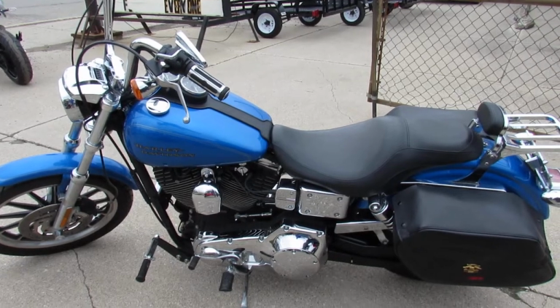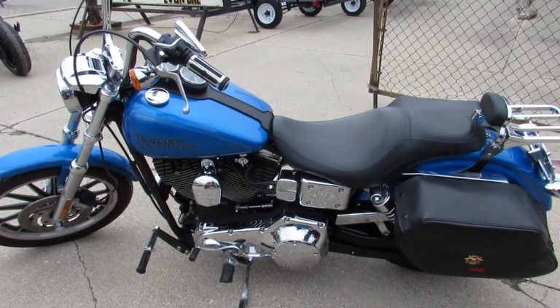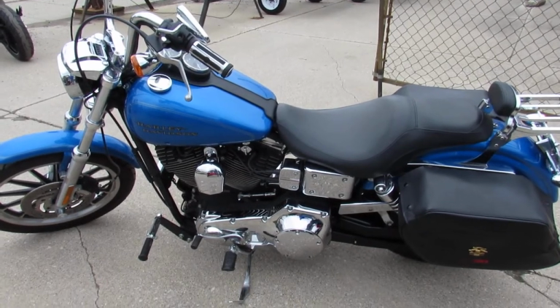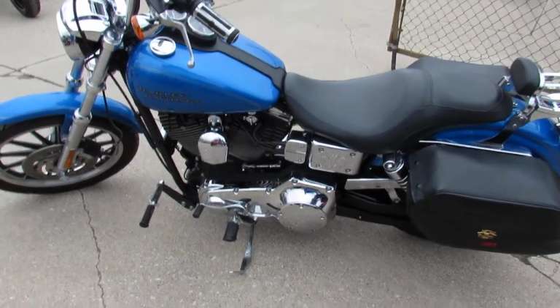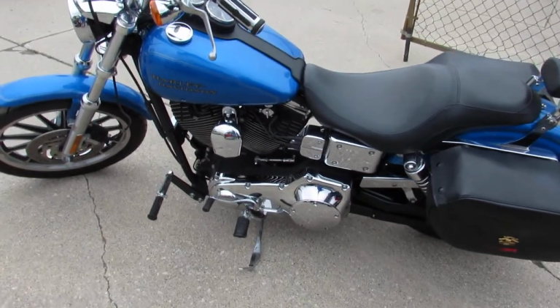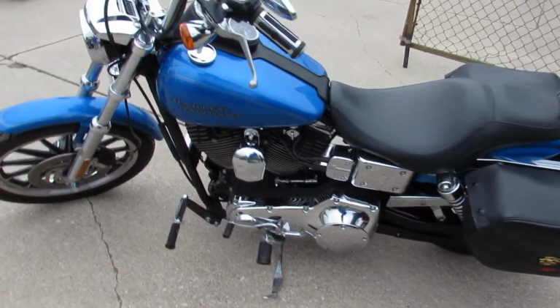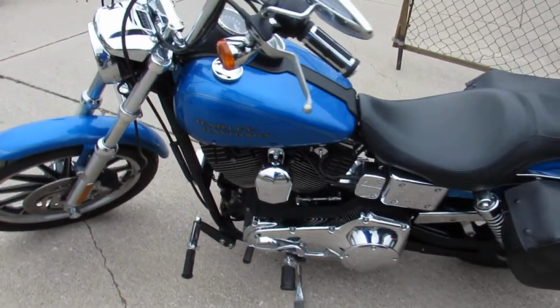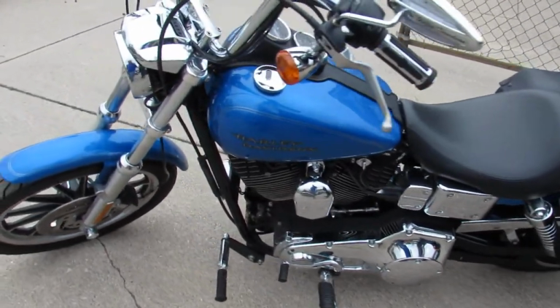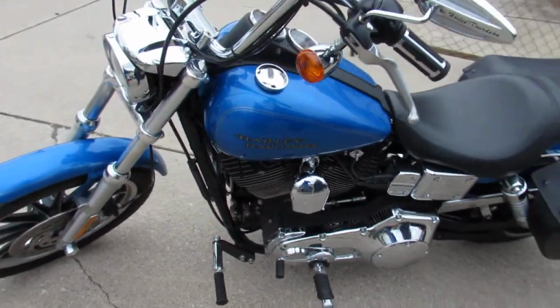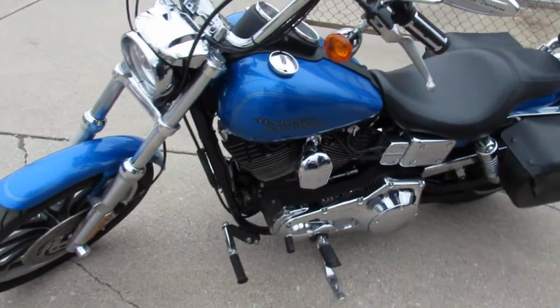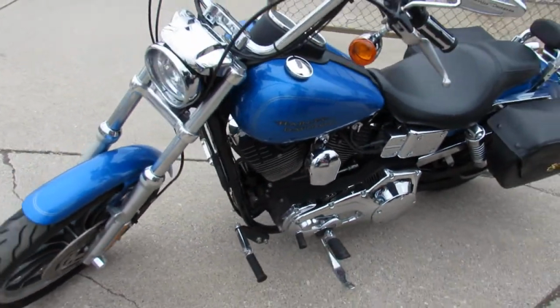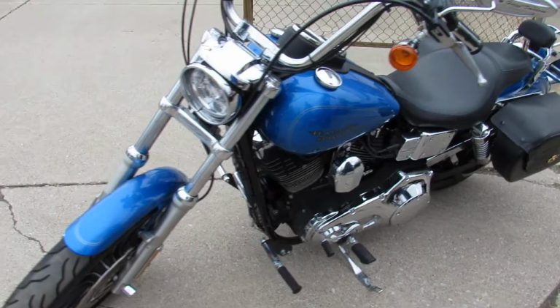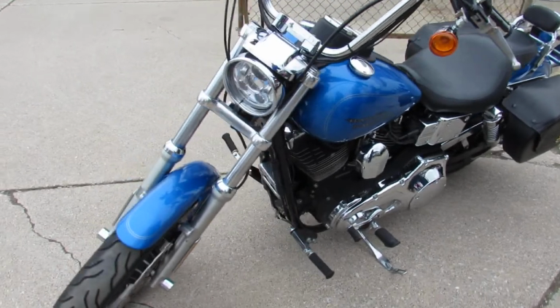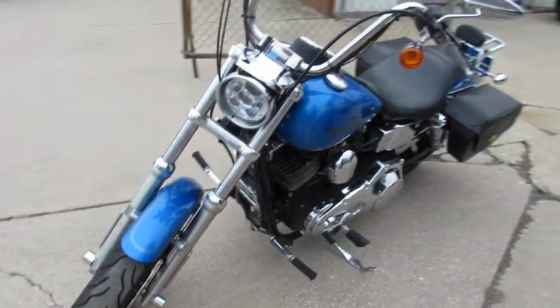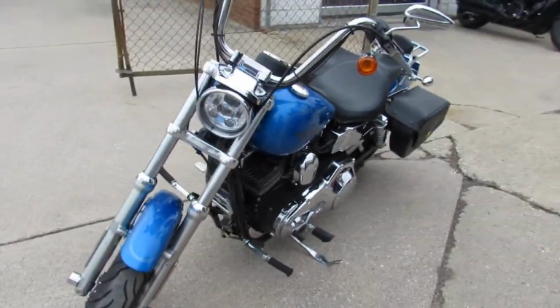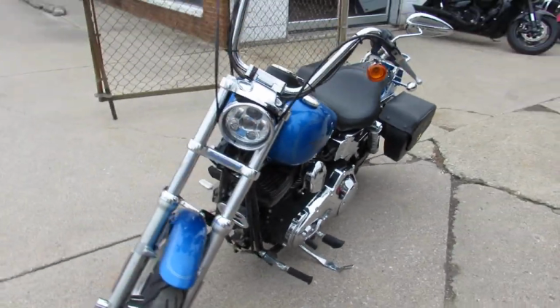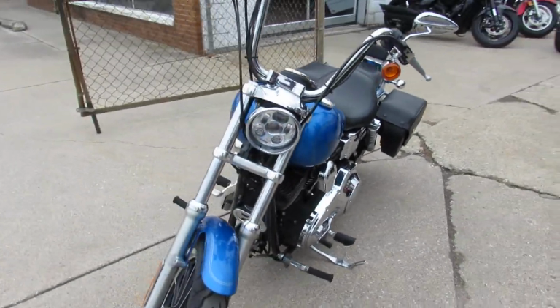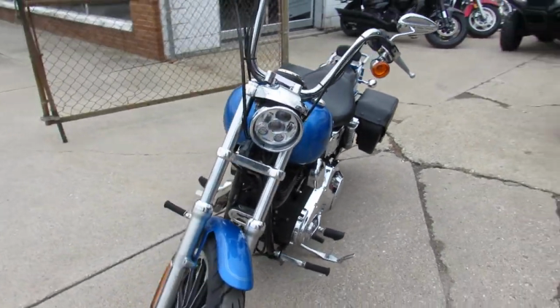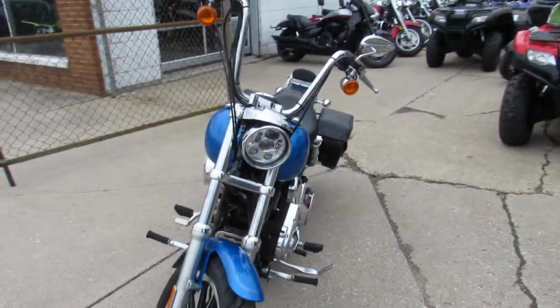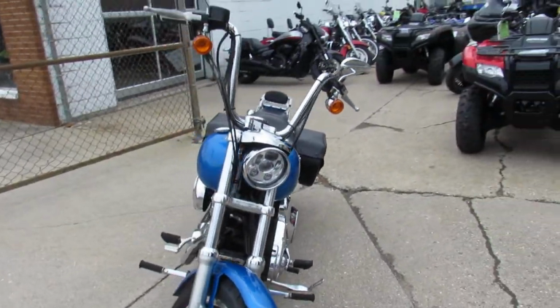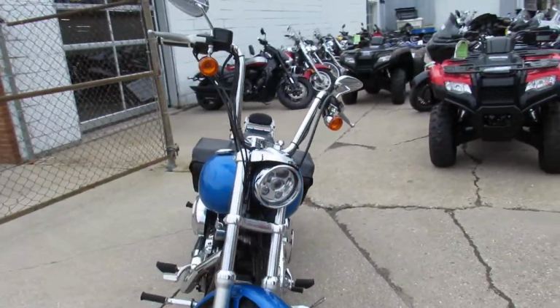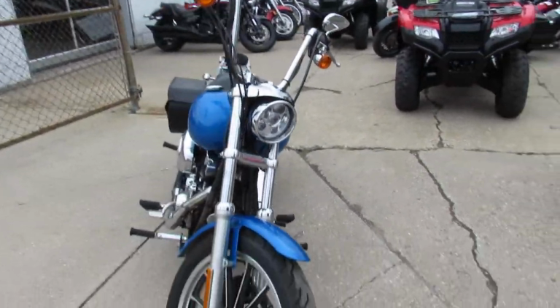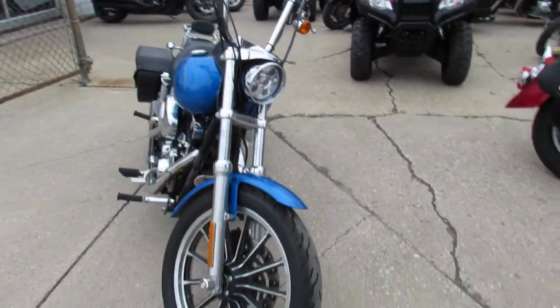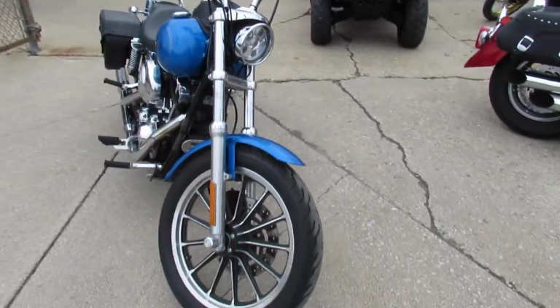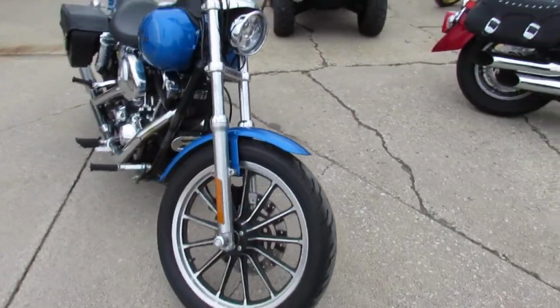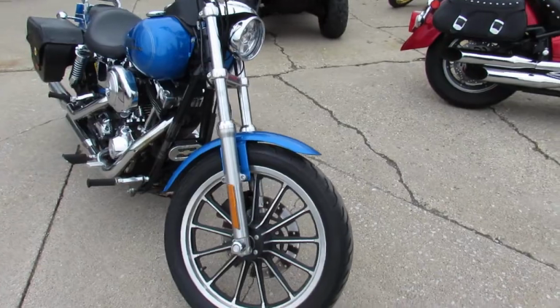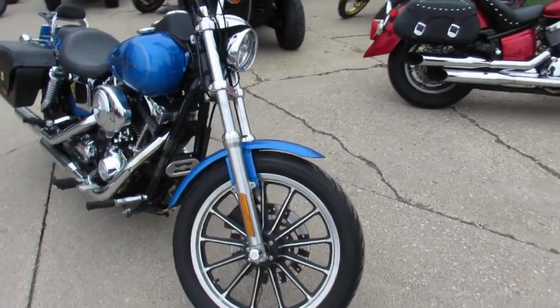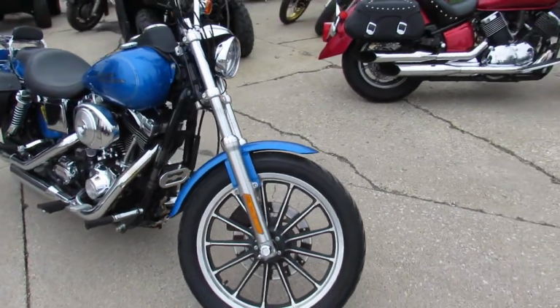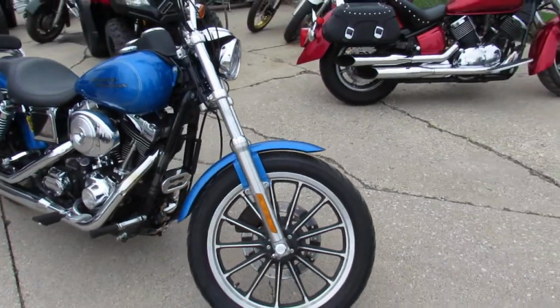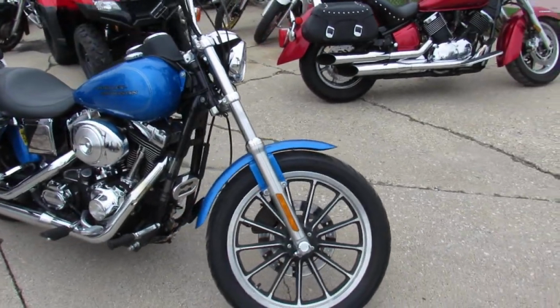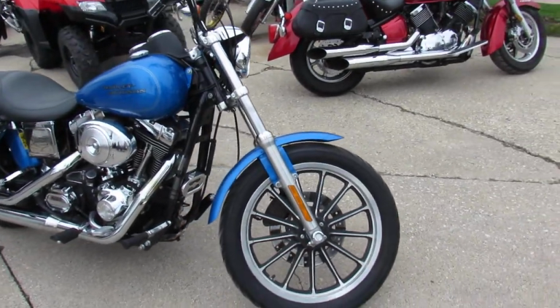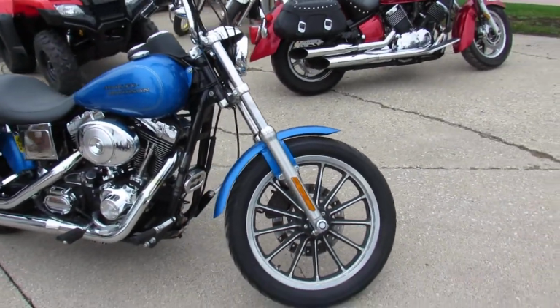Hey guys, ApprovalPowerSports.com here. If you want to get on a Harley Davidson — not a Sportster — this could be the bike for you. For a budget guy, this is a 2002 Dyna Lowrider for sale.